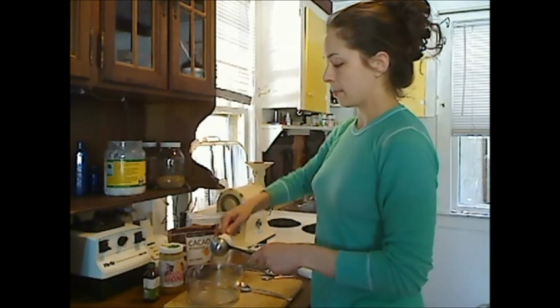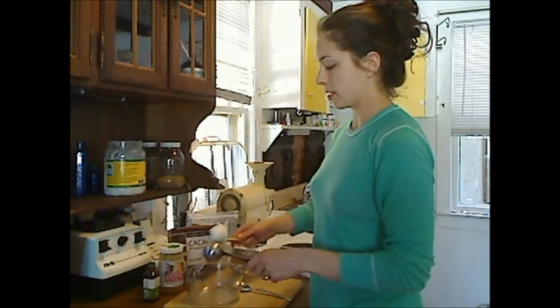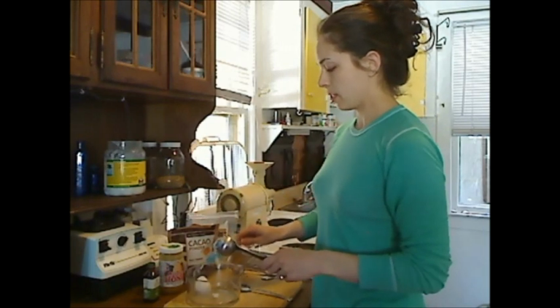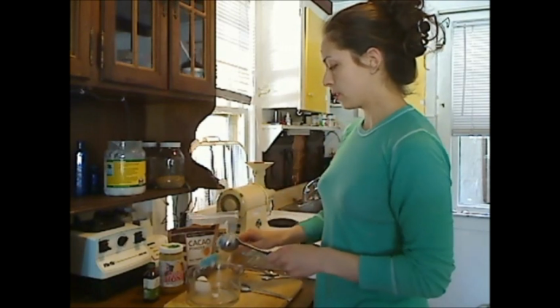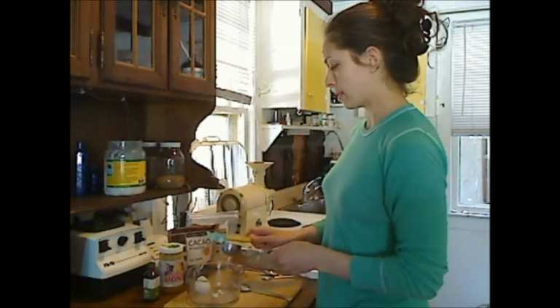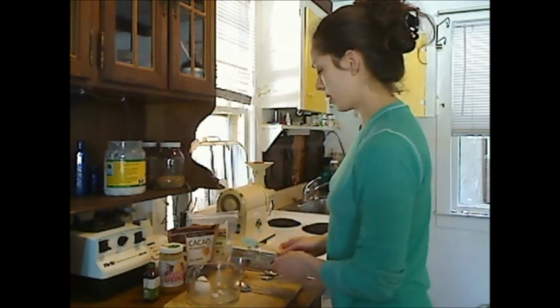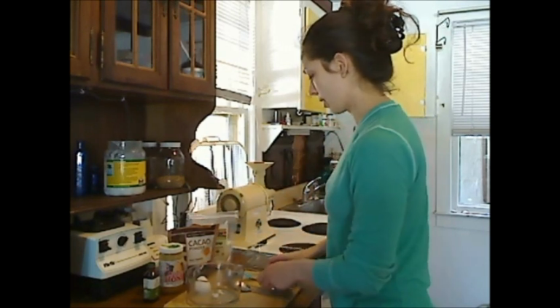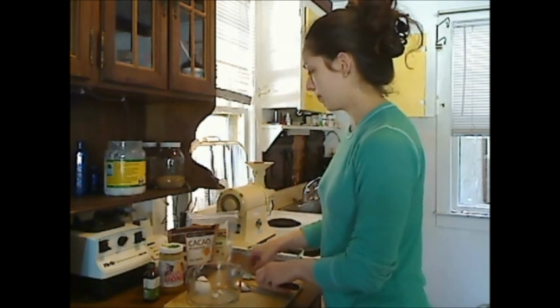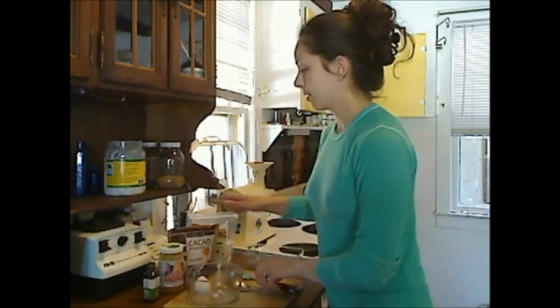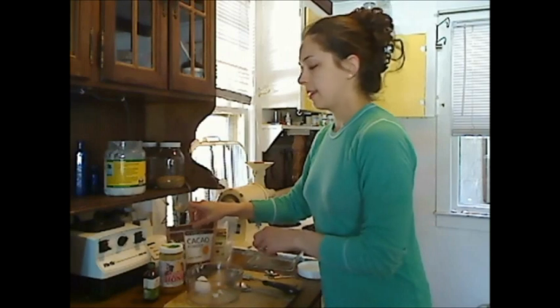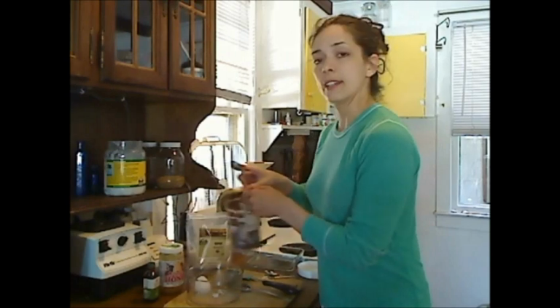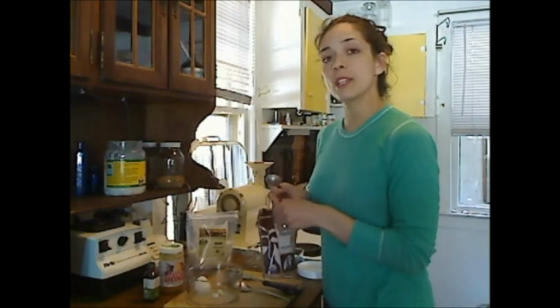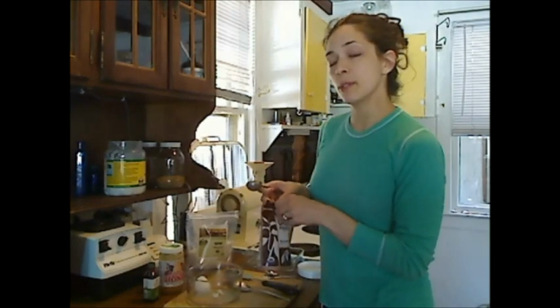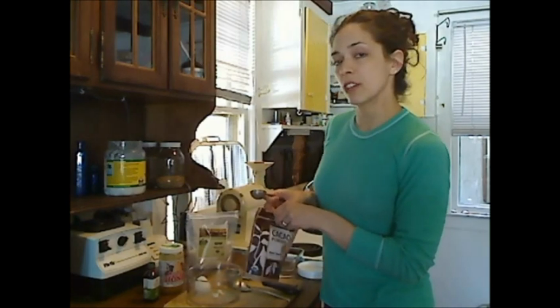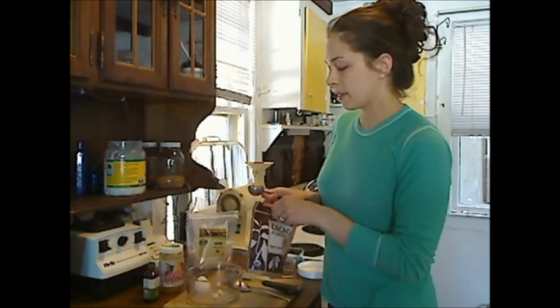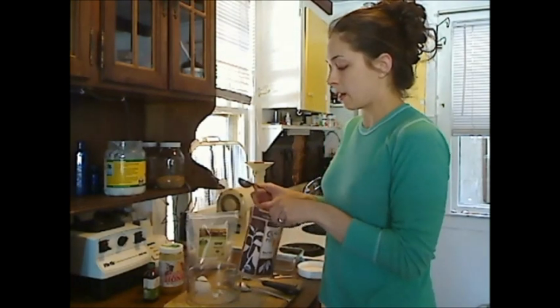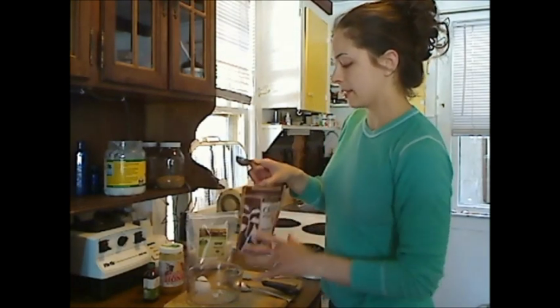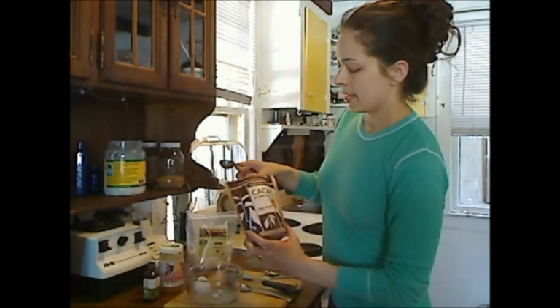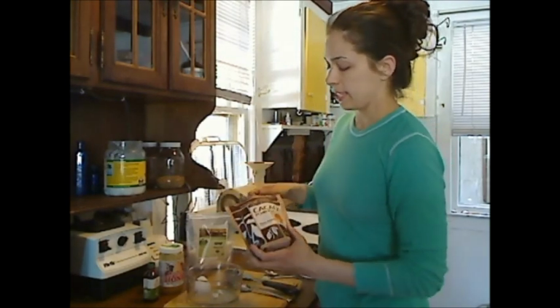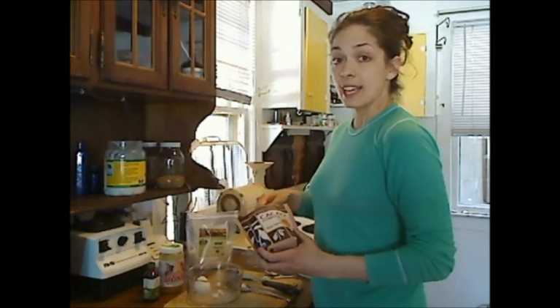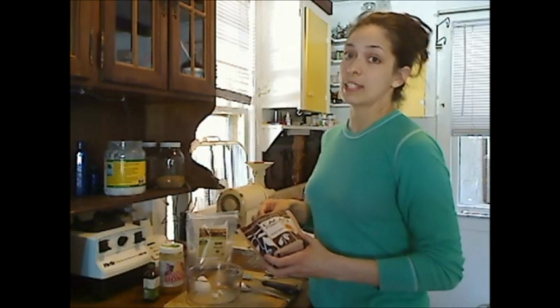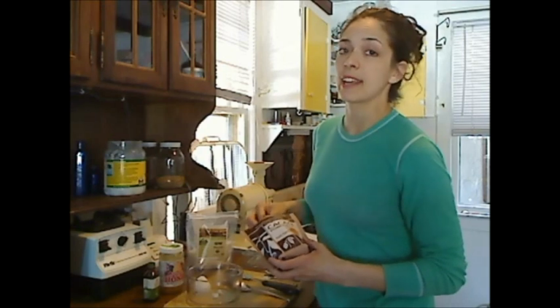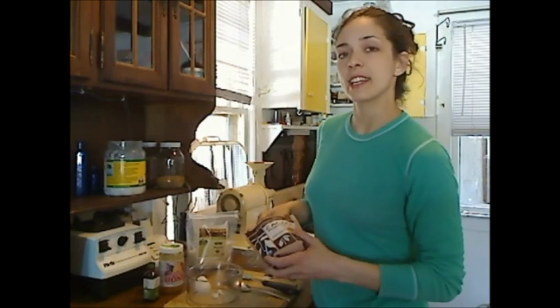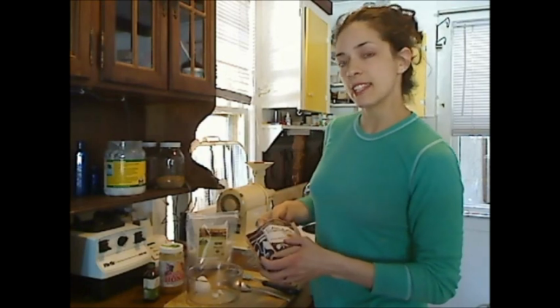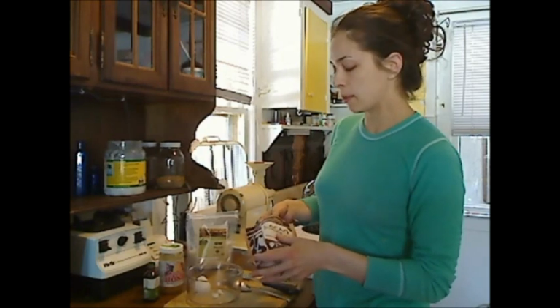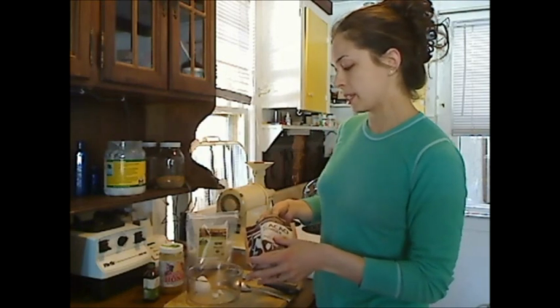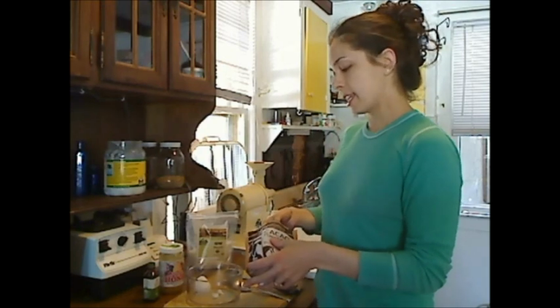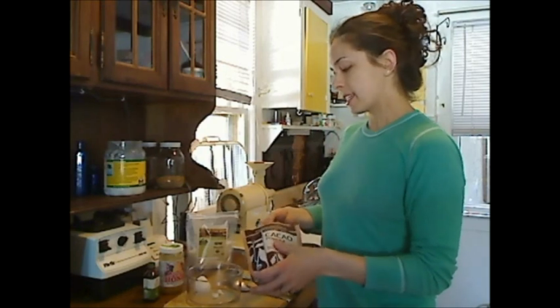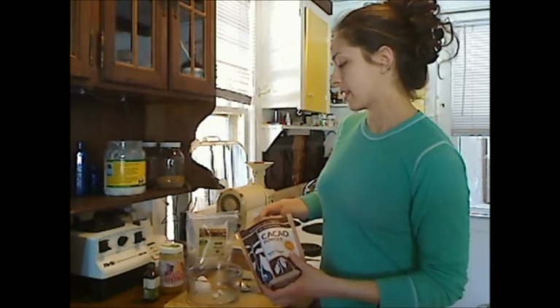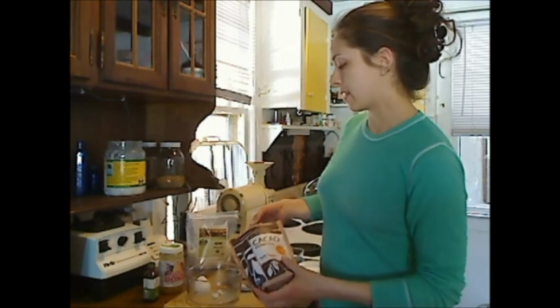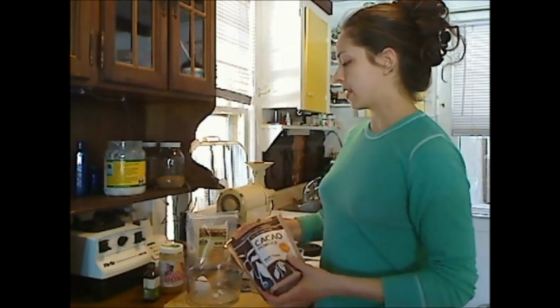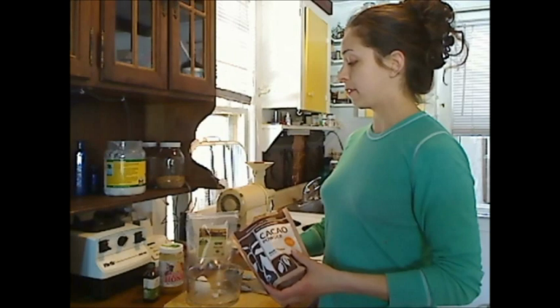I'm going to use two tablespoons of coconut oil and two tablespoons of raw cacao powder. Now this does have a stimulating effect — it contains theobromine, which is similar to caffeine in its effects.